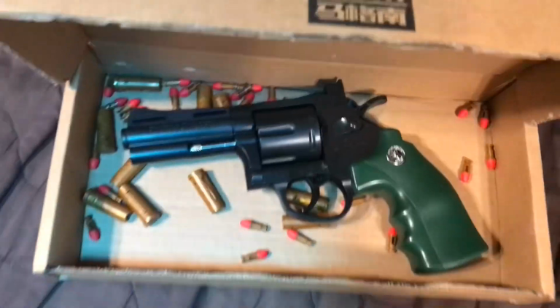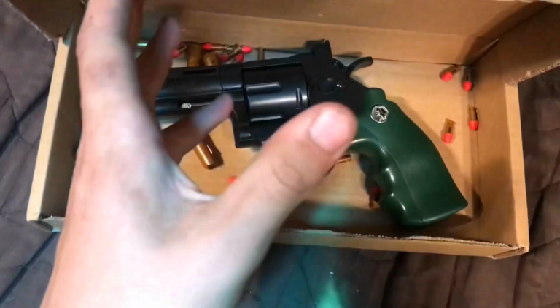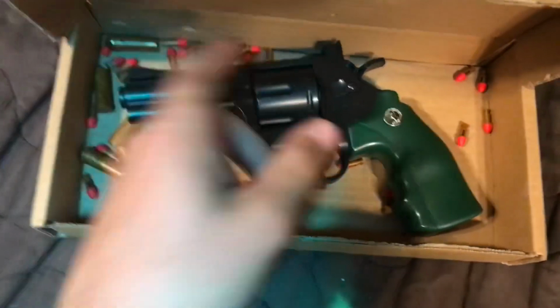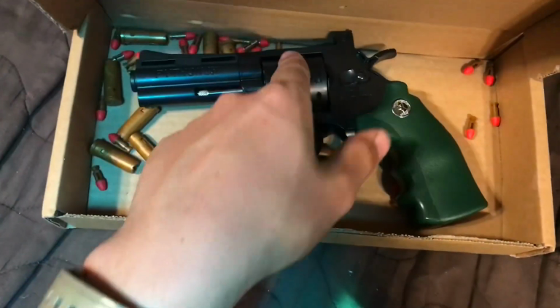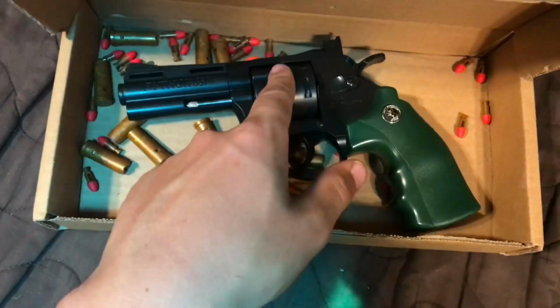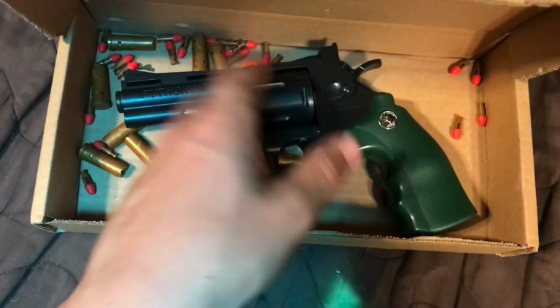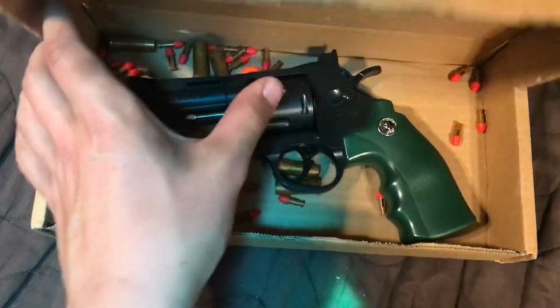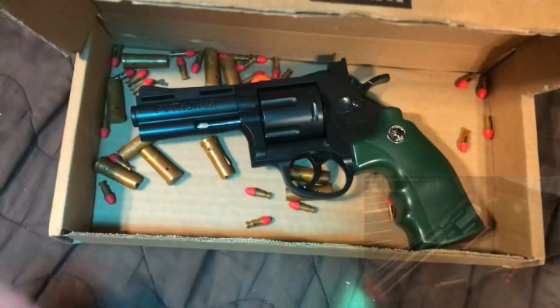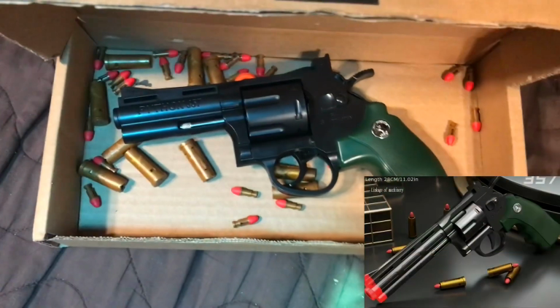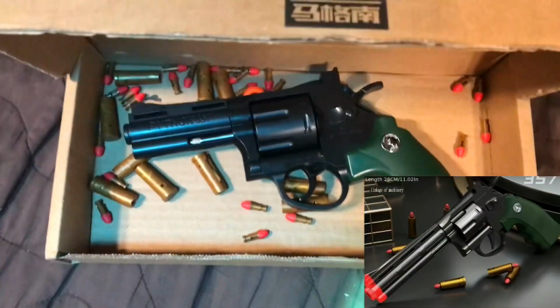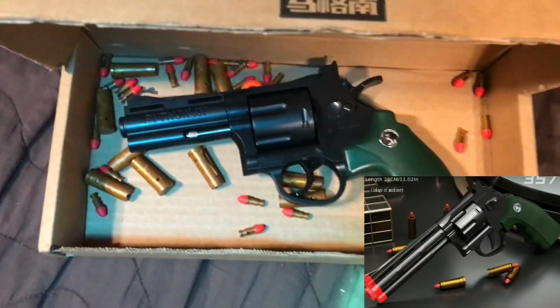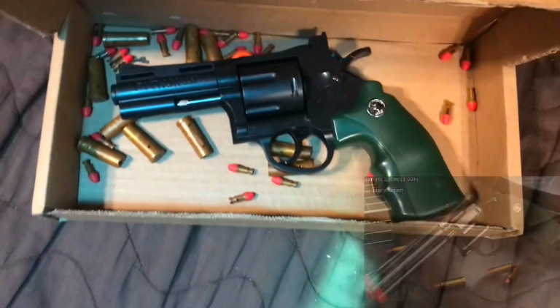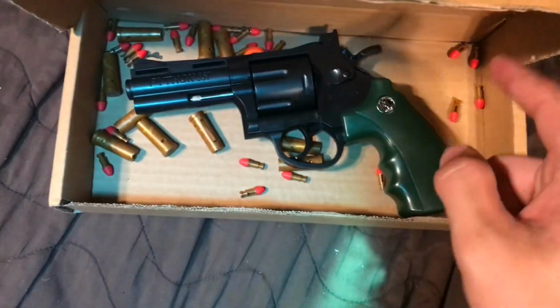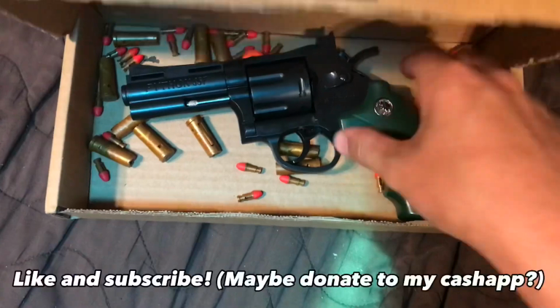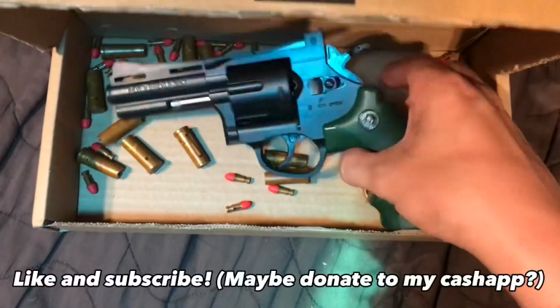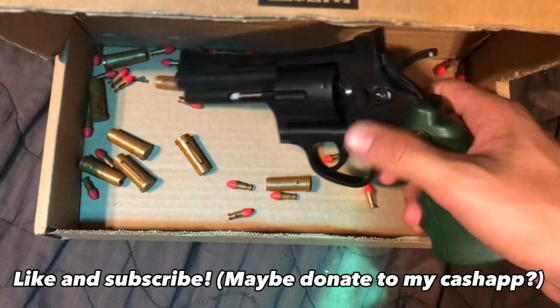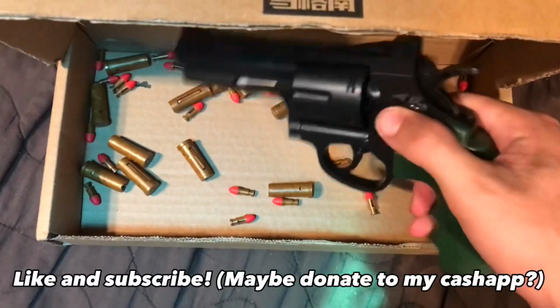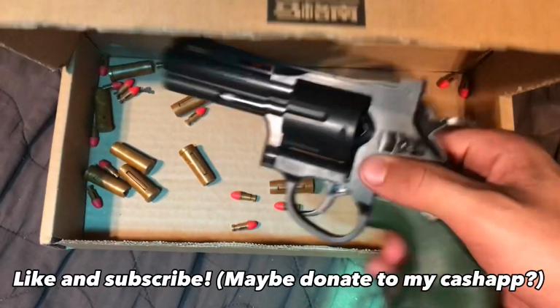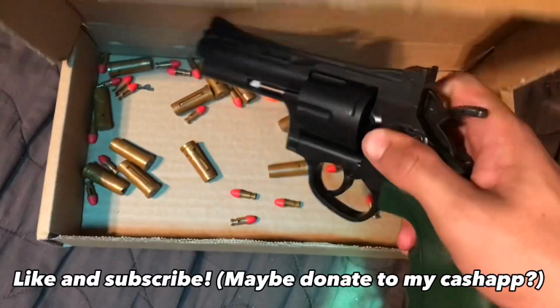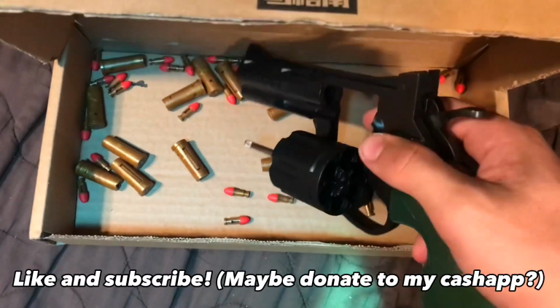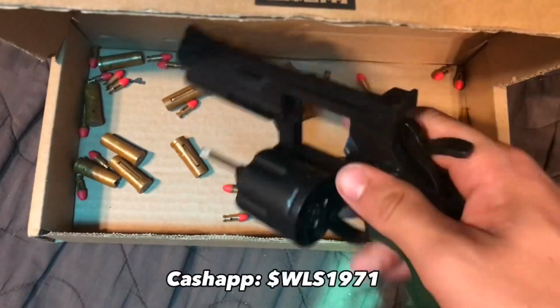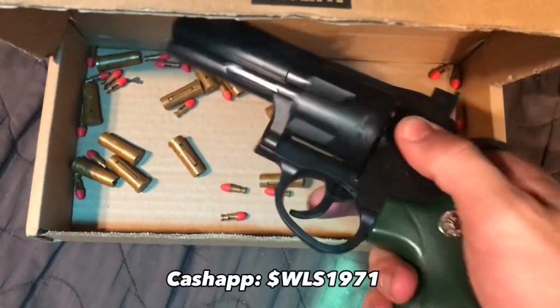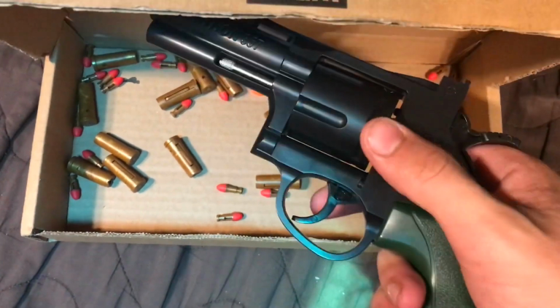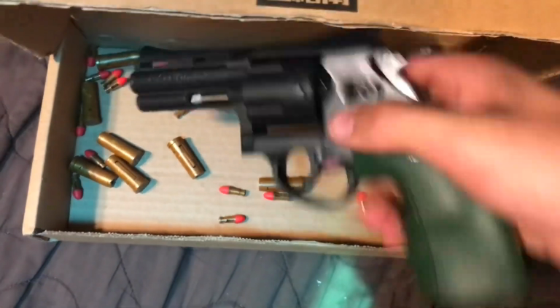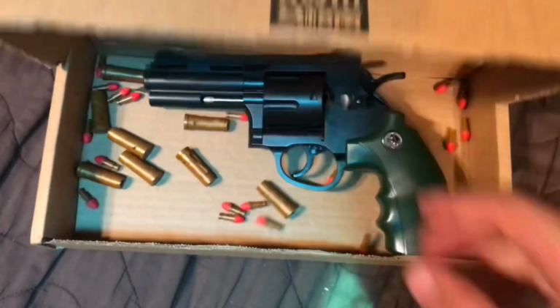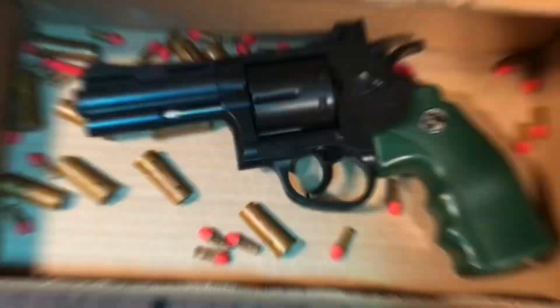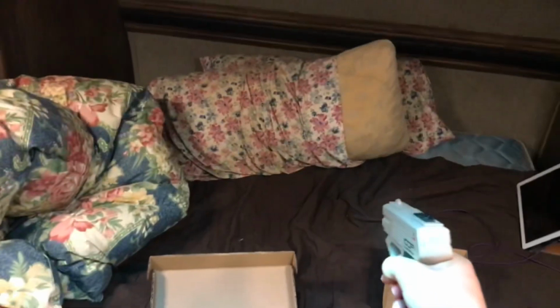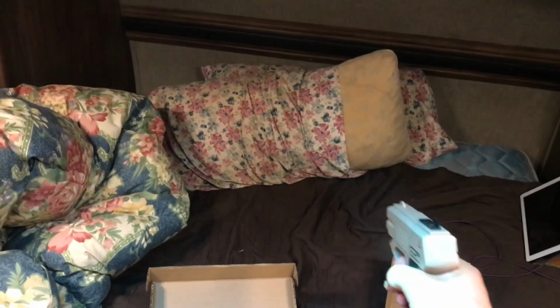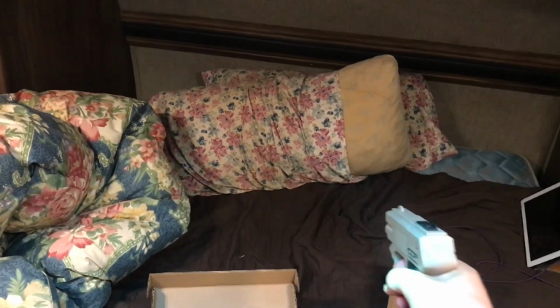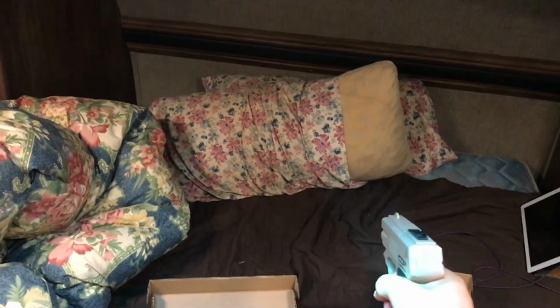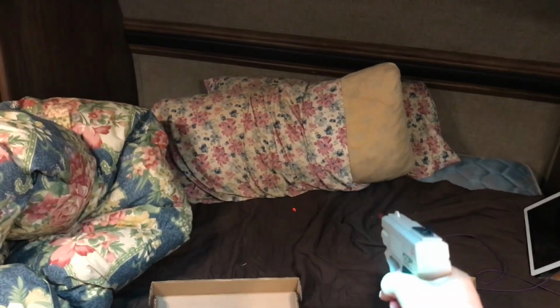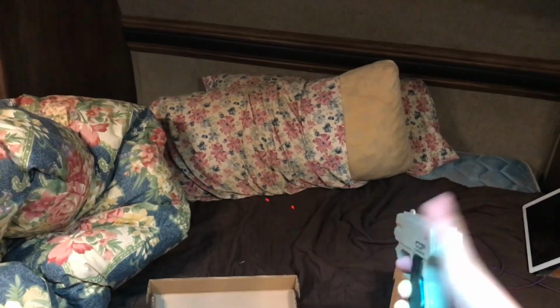If you guys want me to get a revolver just like this but with a longer barrel so it looks cooler, make sure to try and support the channel if you can. Don't have to do it, but it'd be nice. Thank you. This is the Merrick and I'll see you in the next video.